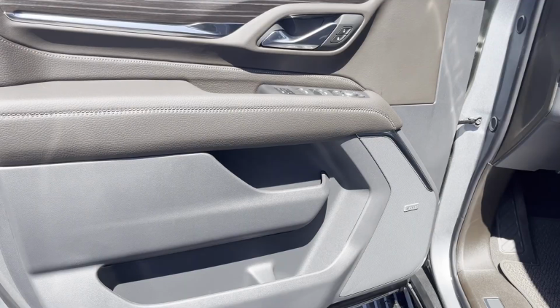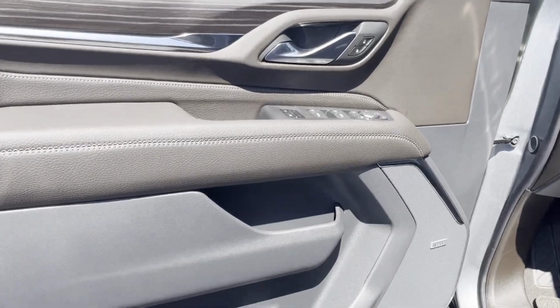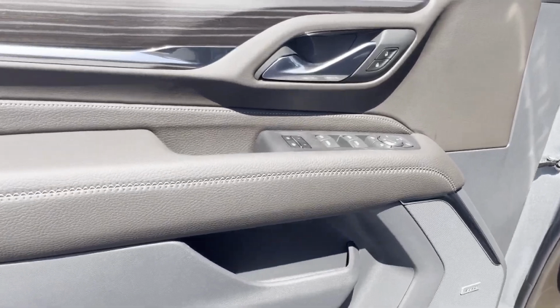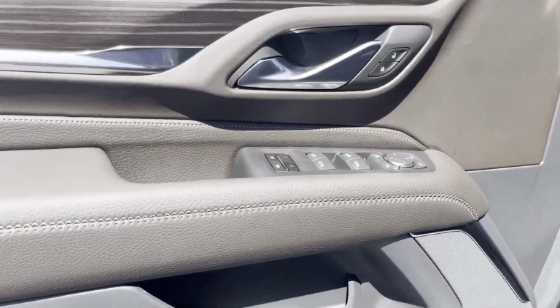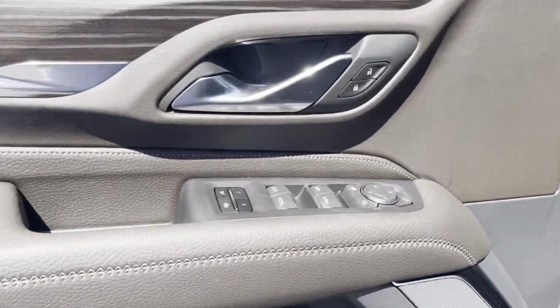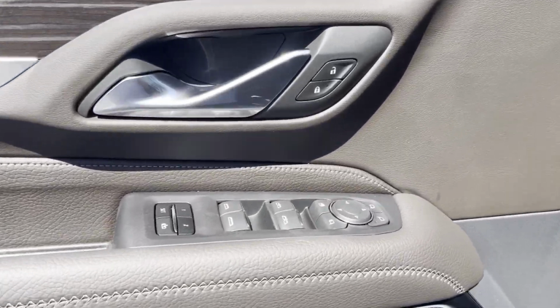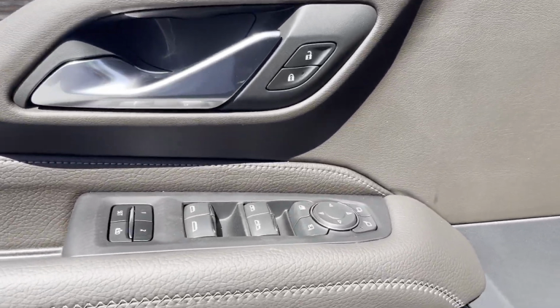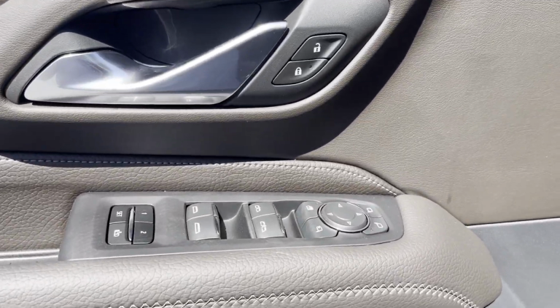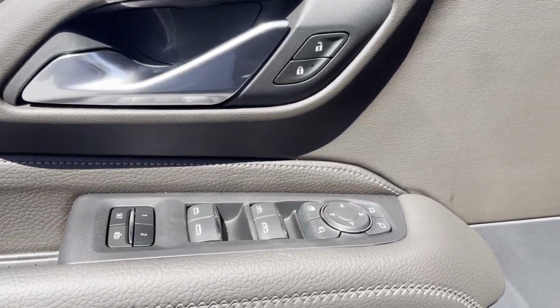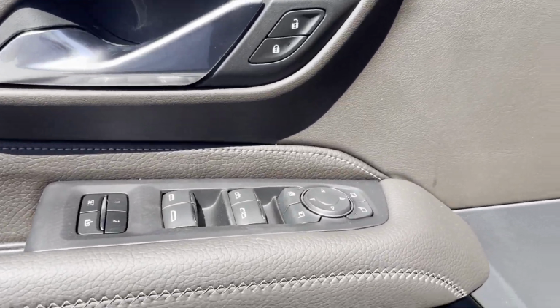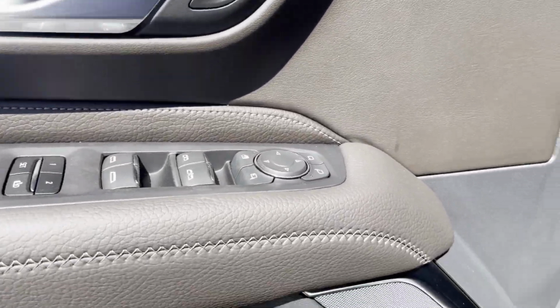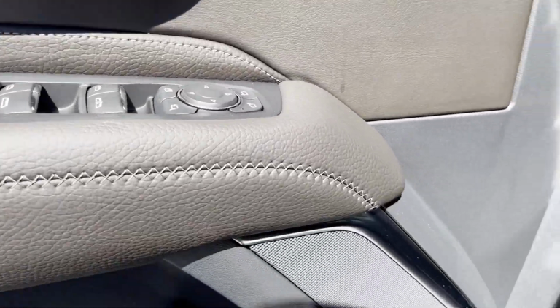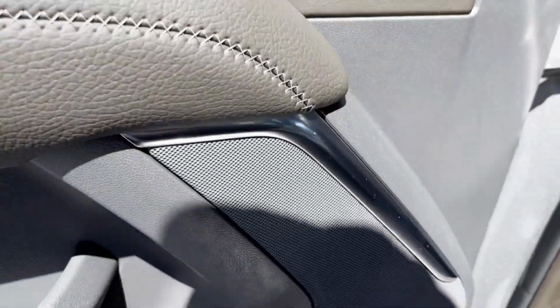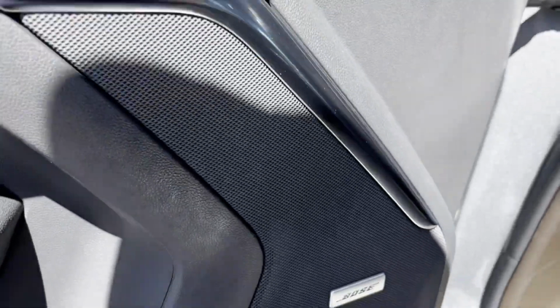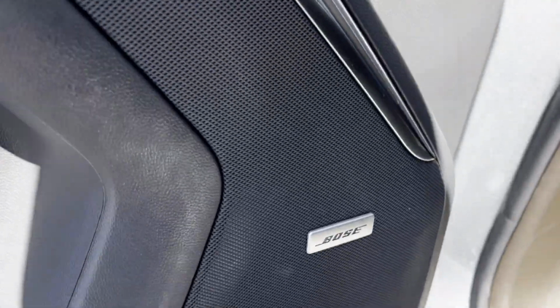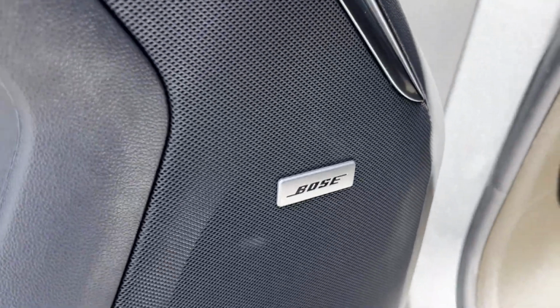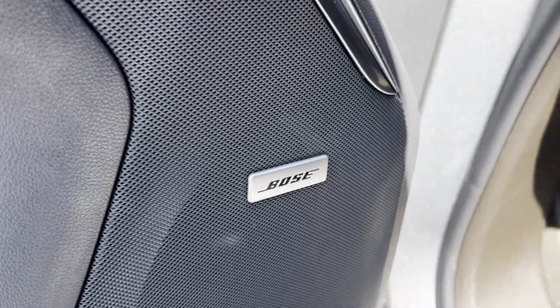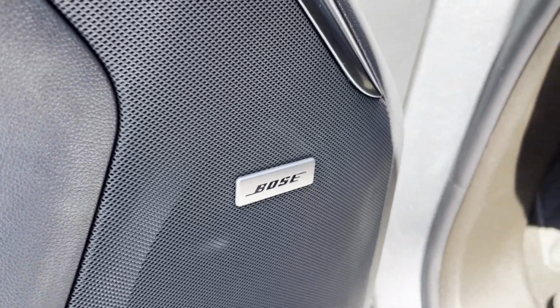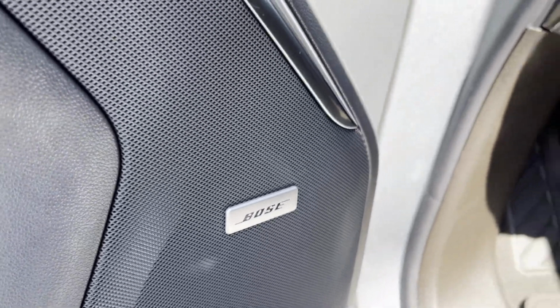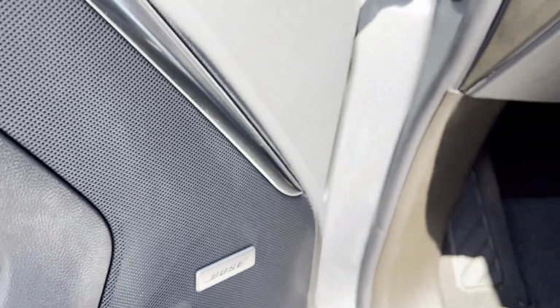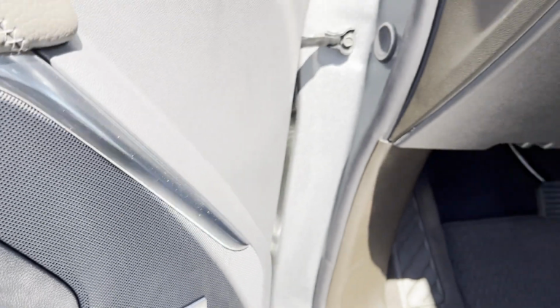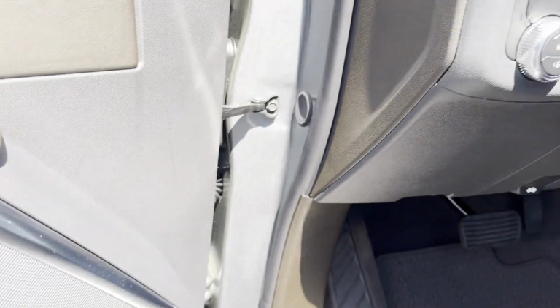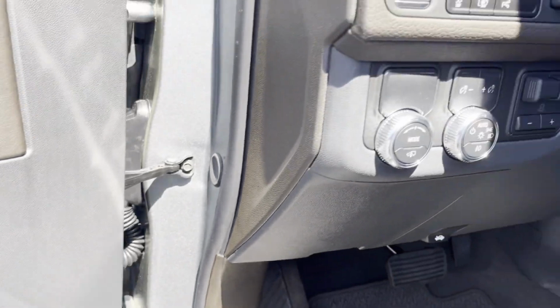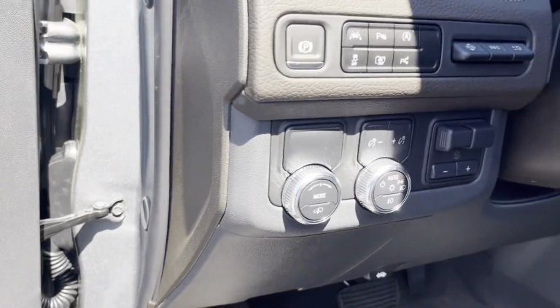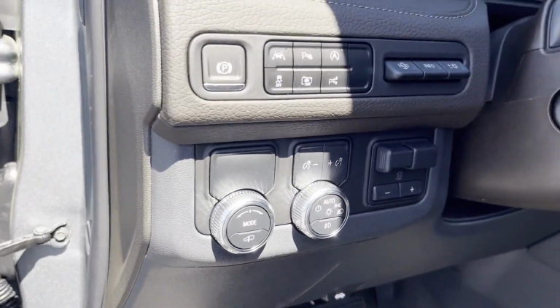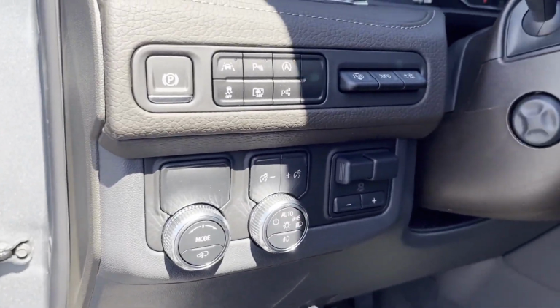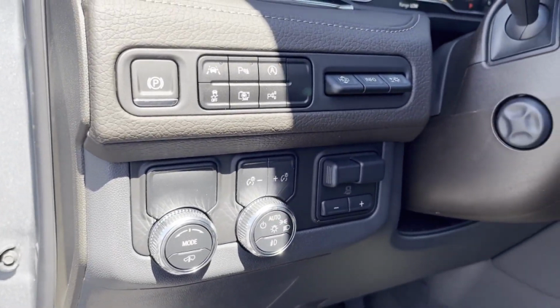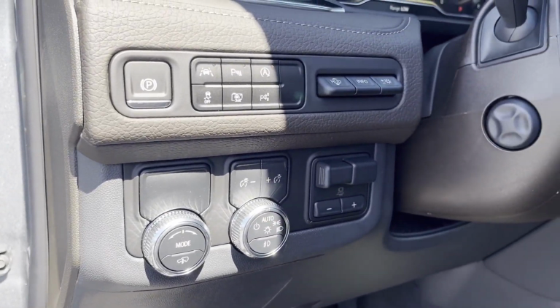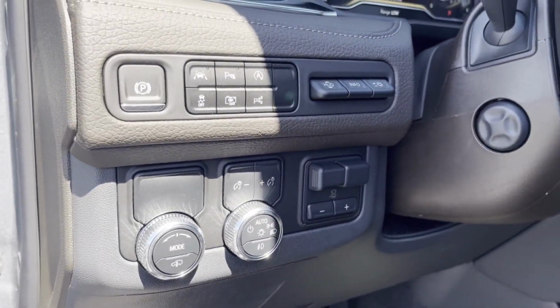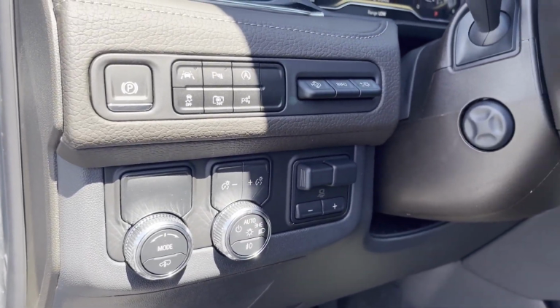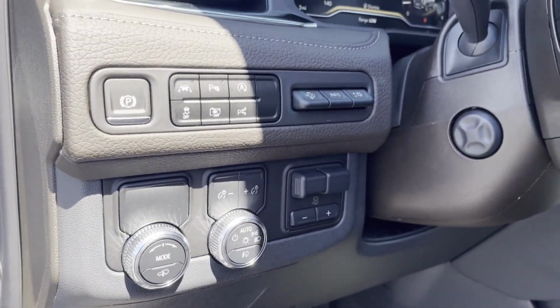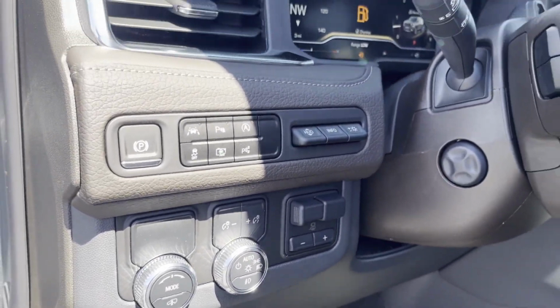Third-row seating. Heated side-view mirrors. Leather seats. Back-up camera. Parking aid sensor. Come in now. This vehicle is ready for immediate delivery.